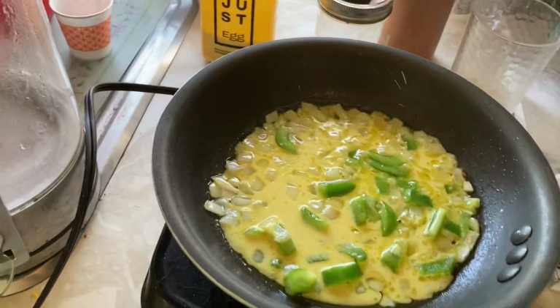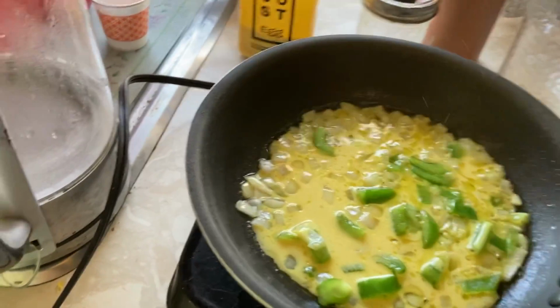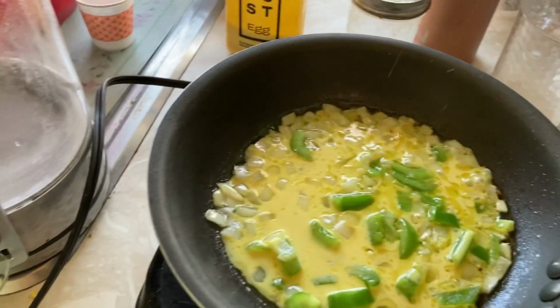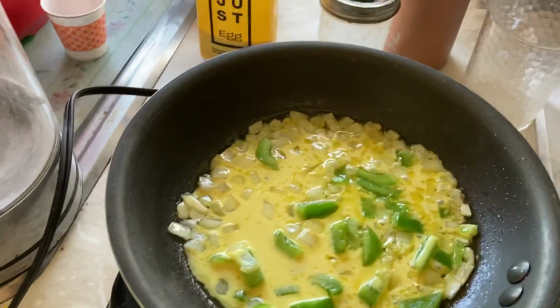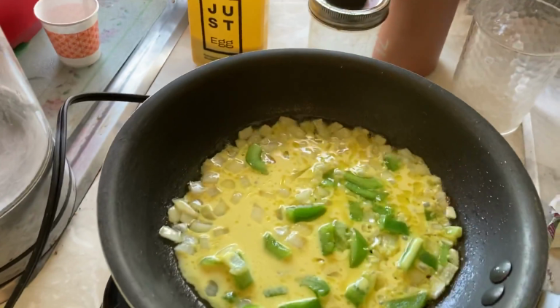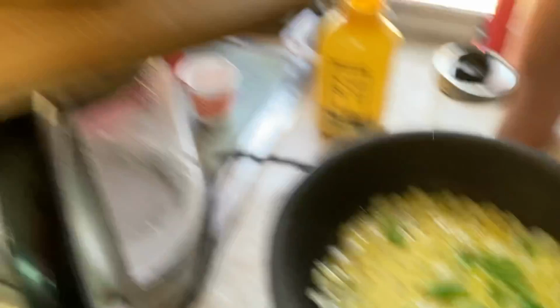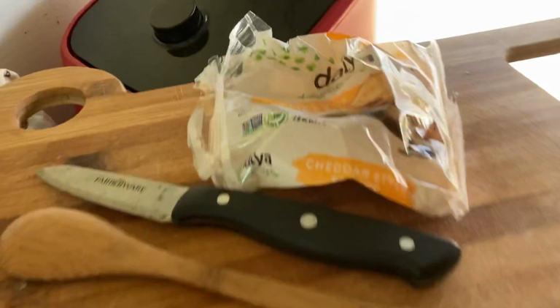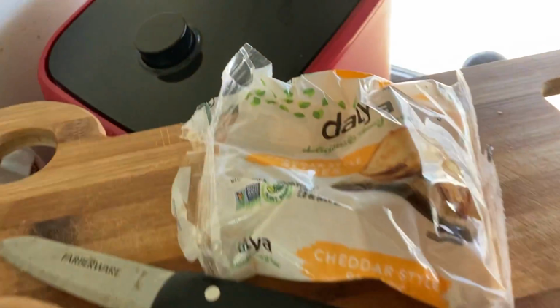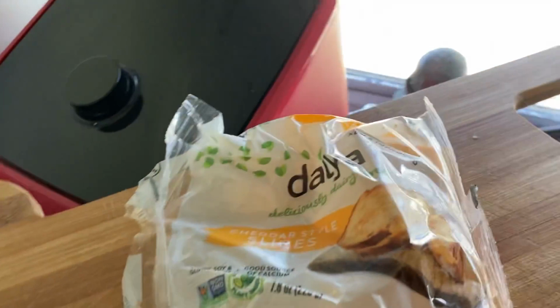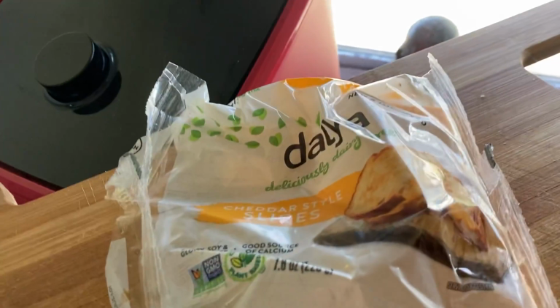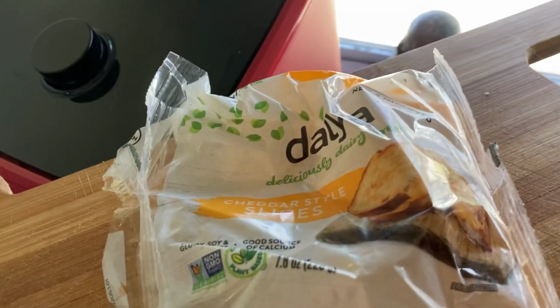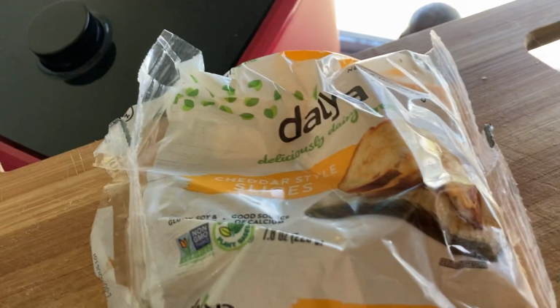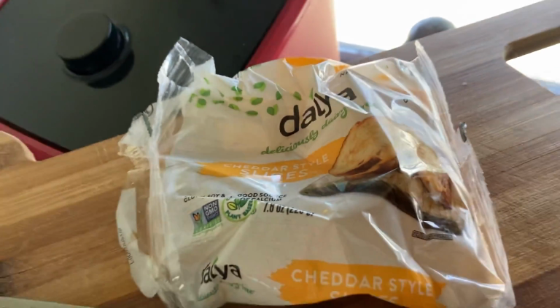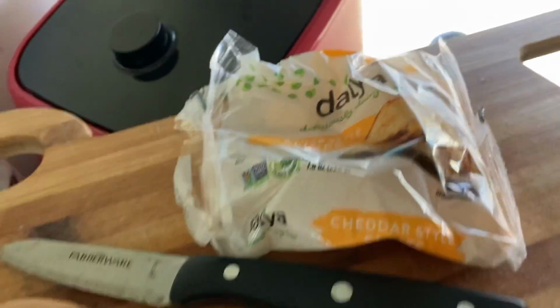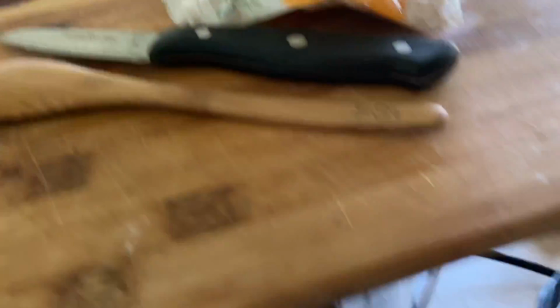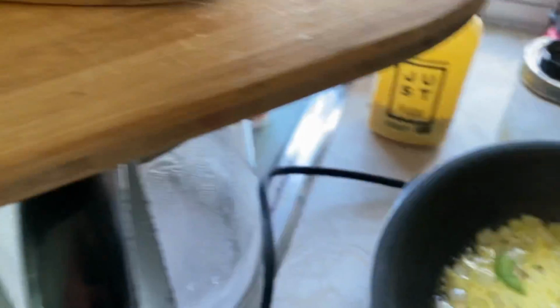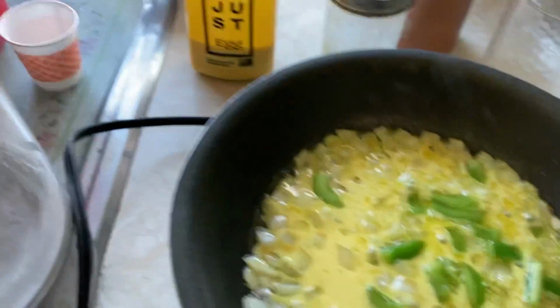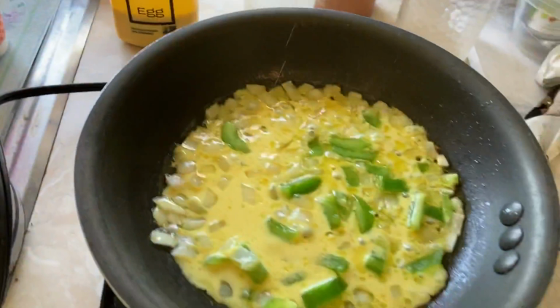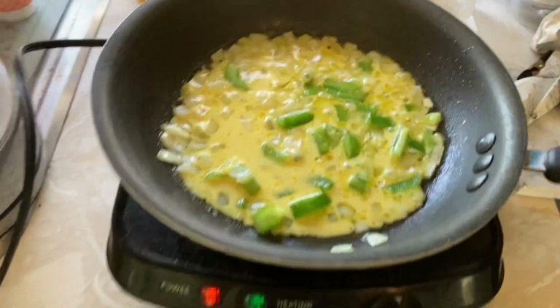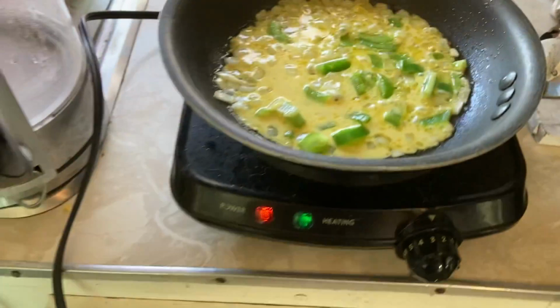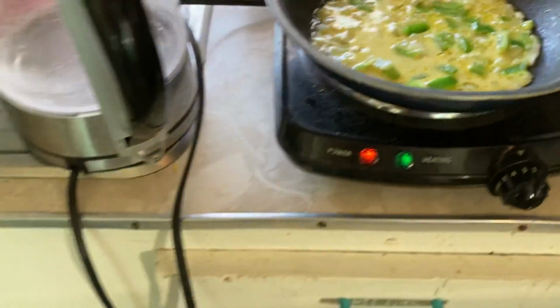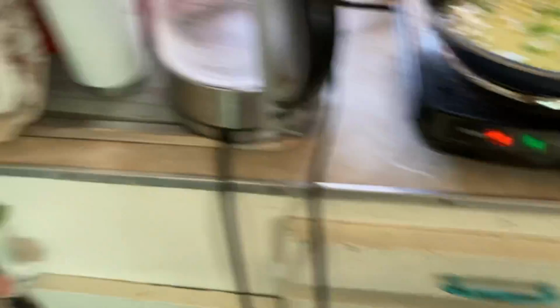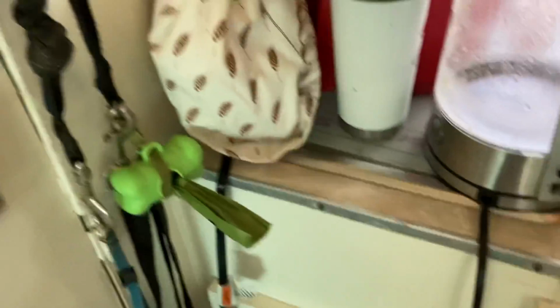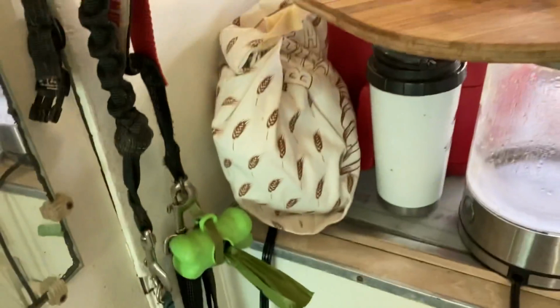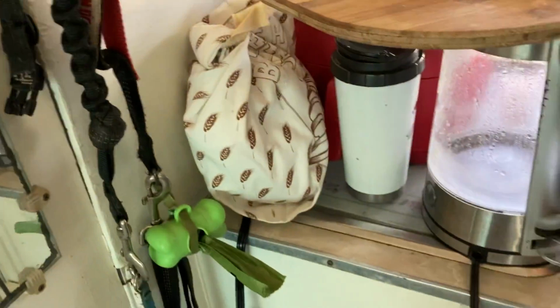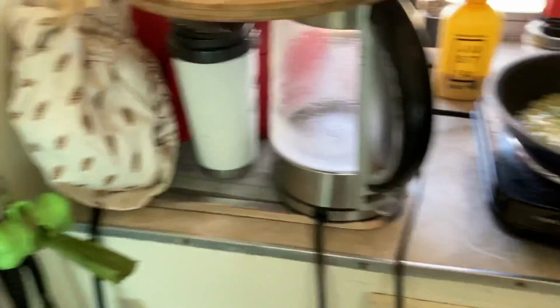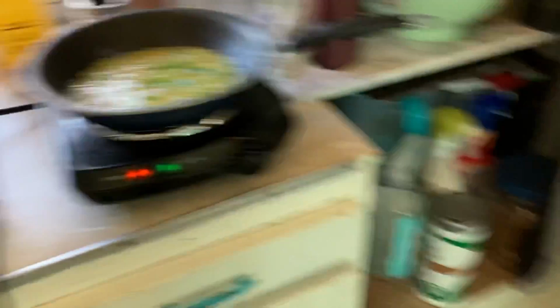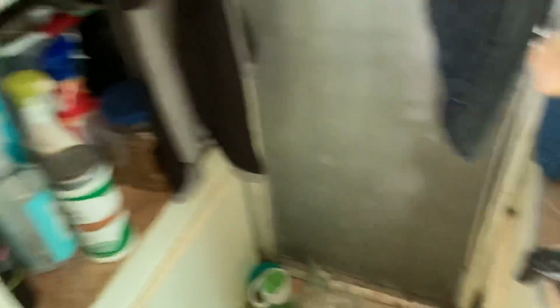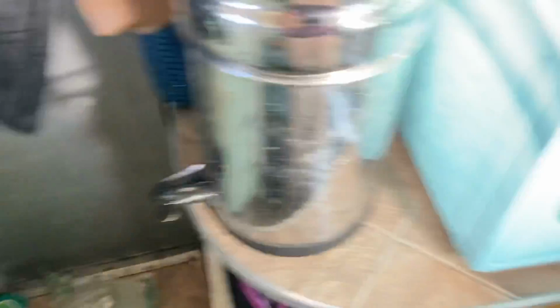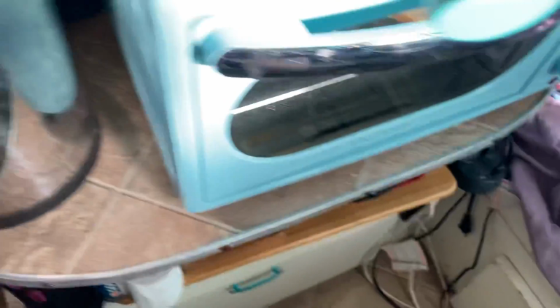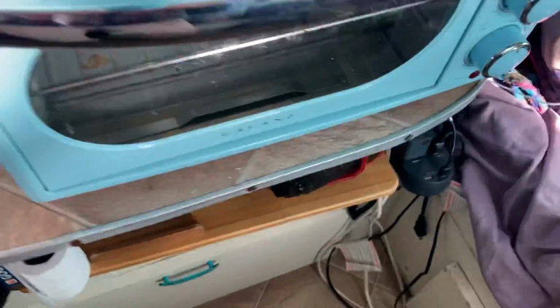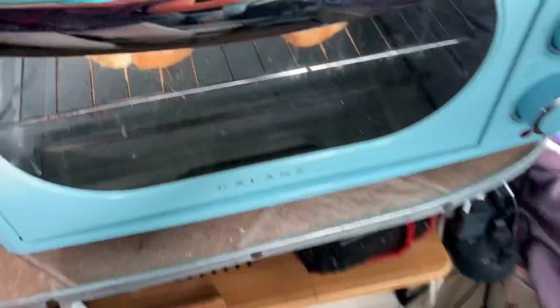And just sprinkle that with salt and pepper. I have some very crushed Daiya cheese crumbles that I'll put on top. And then I have my bread in my little bread container and I will toast it up.